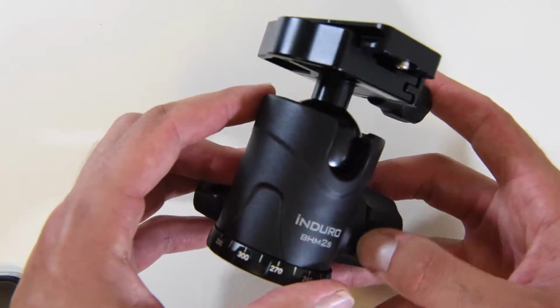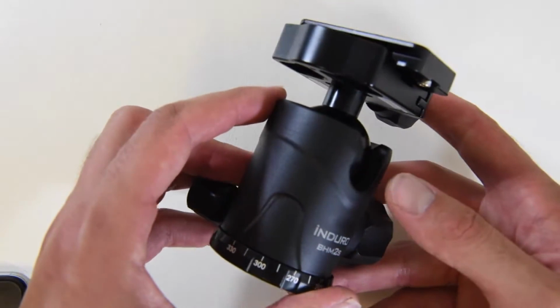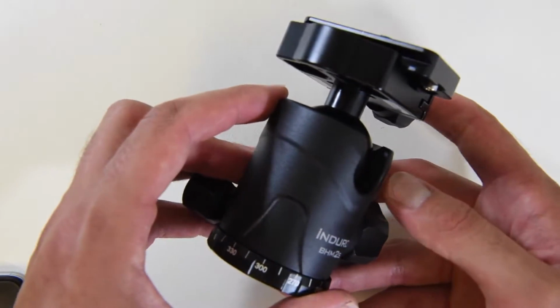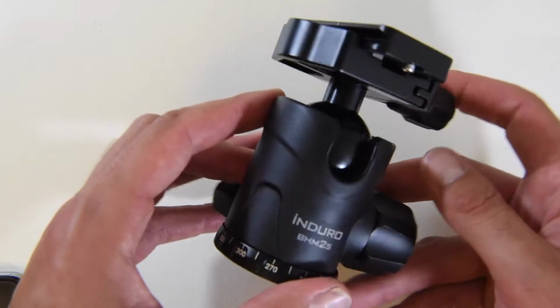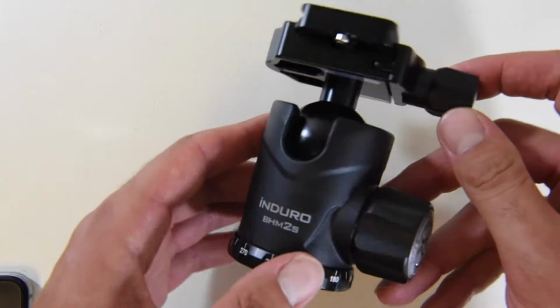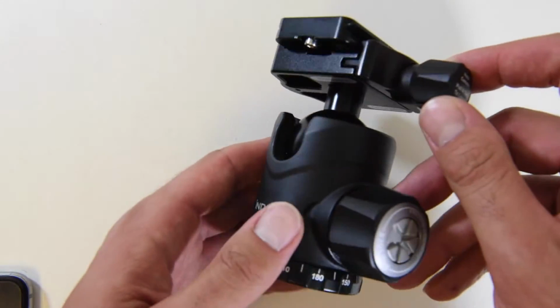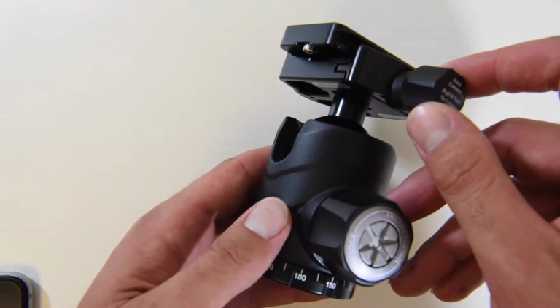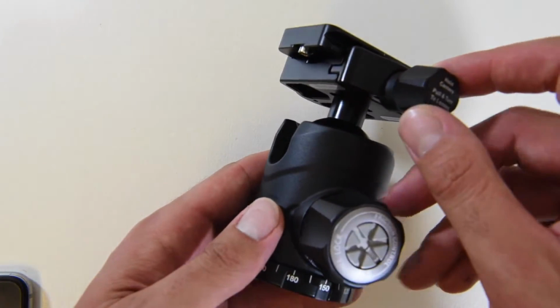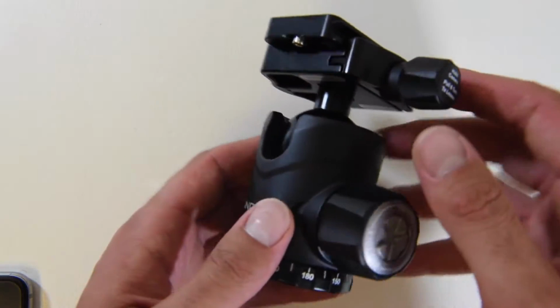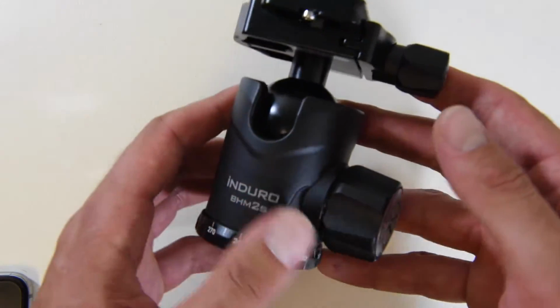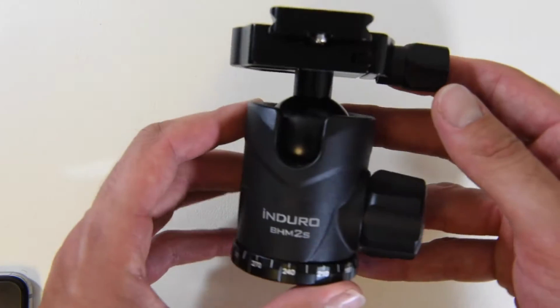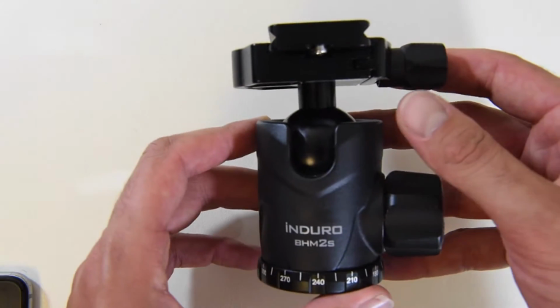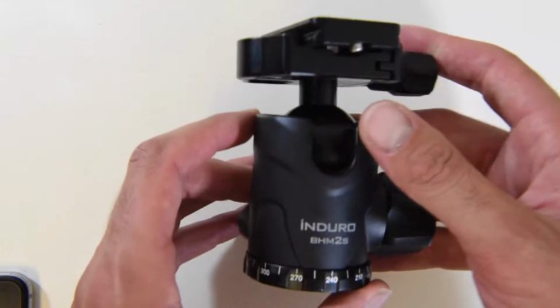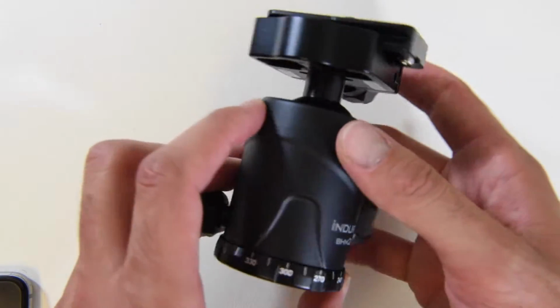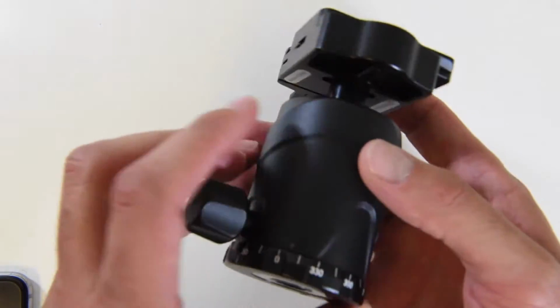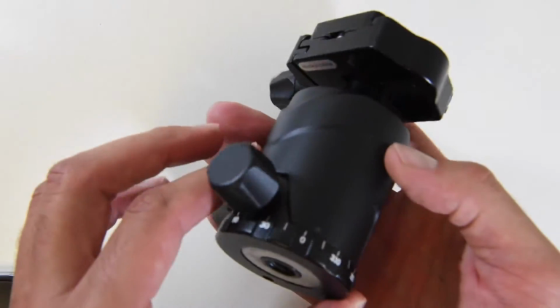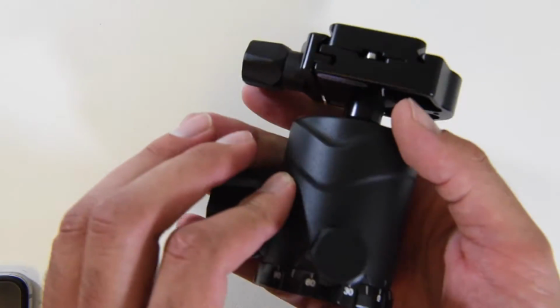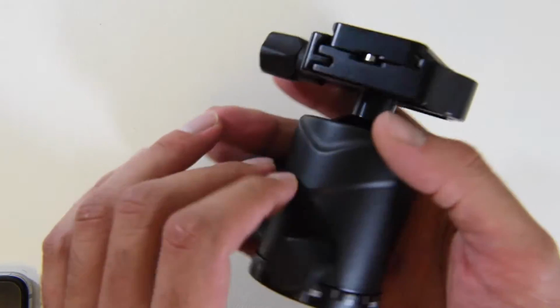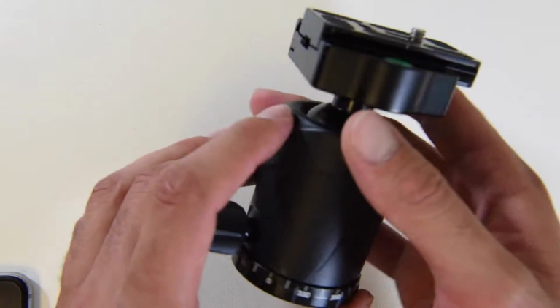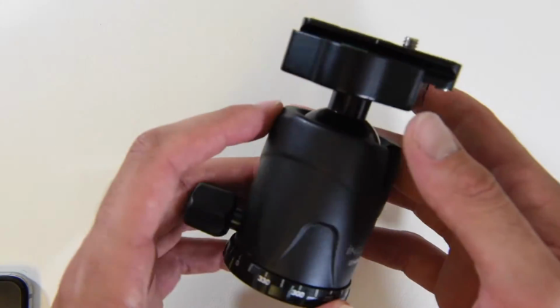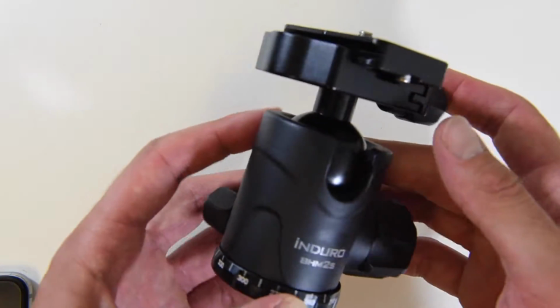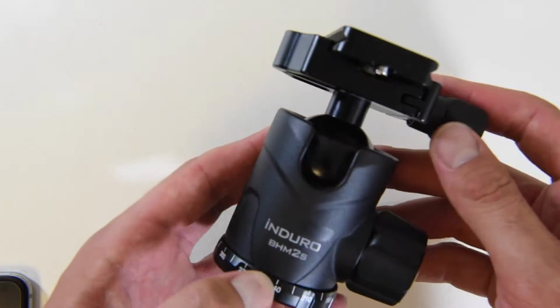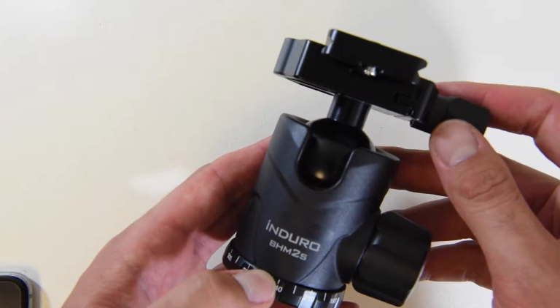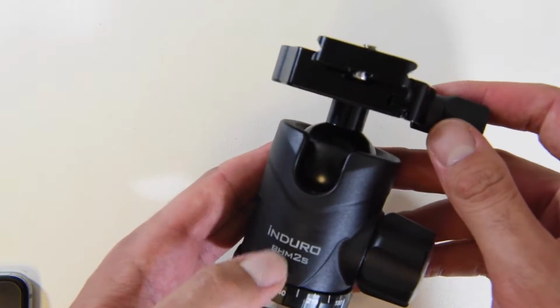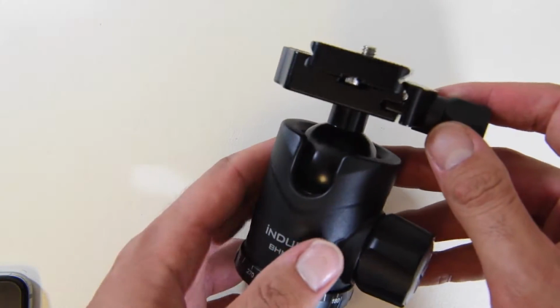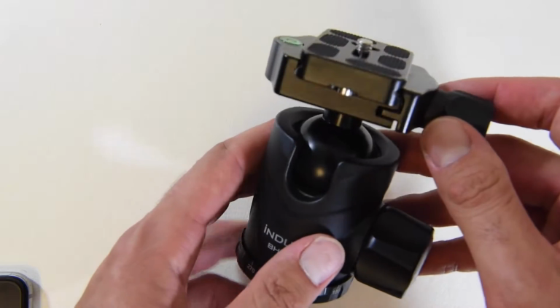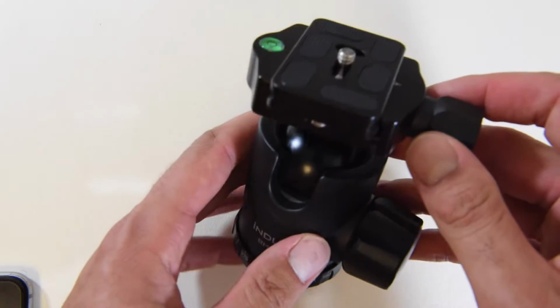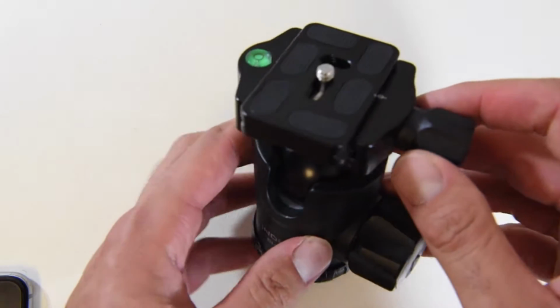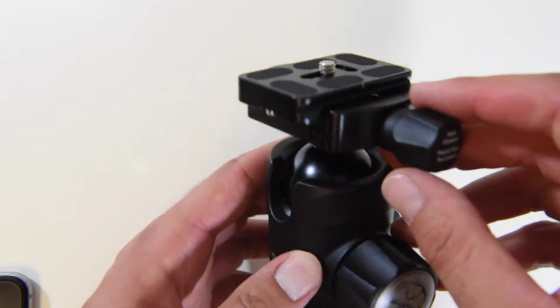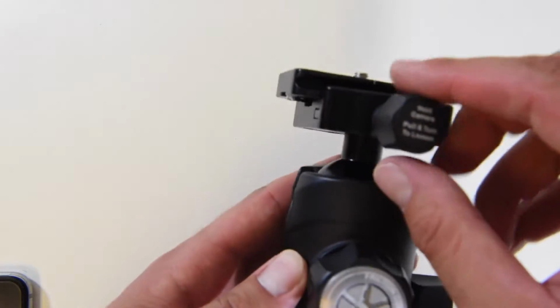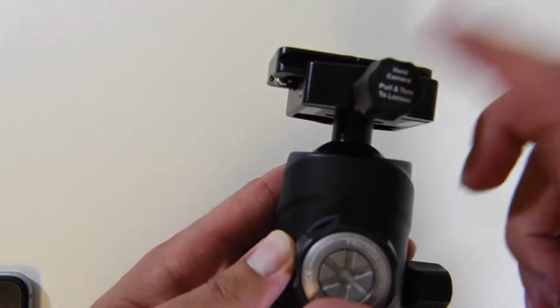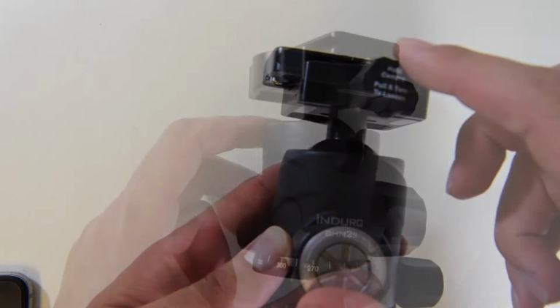We're going to come back and go over some of the key features and see if this really justifies paying $200 for this ball head.